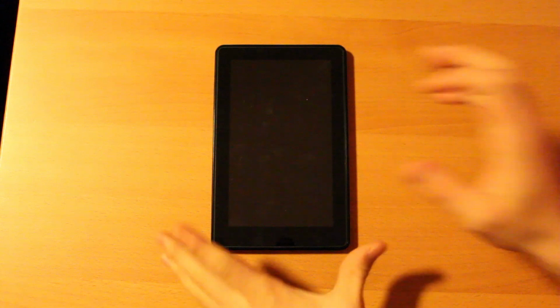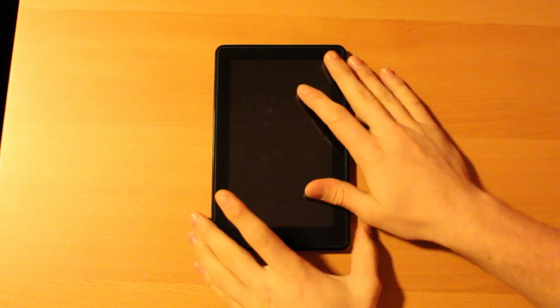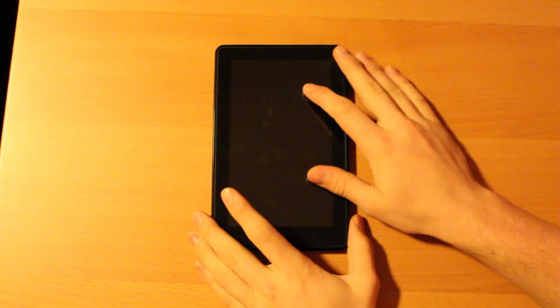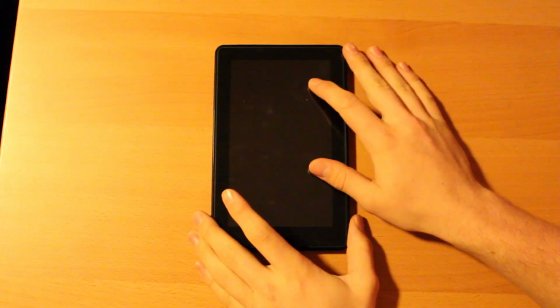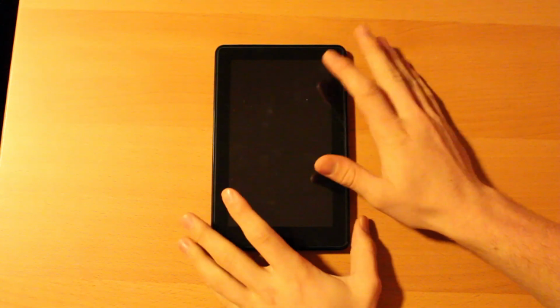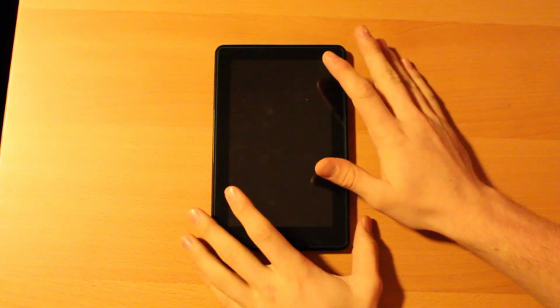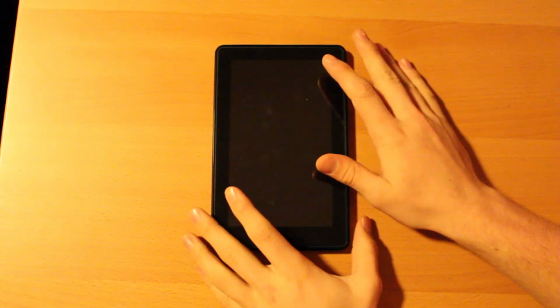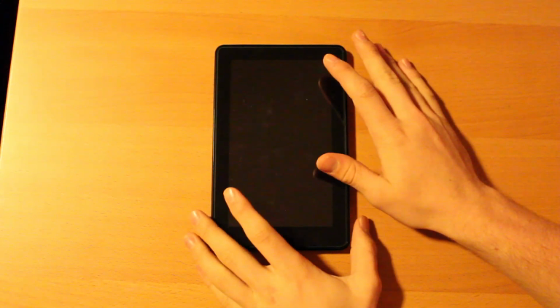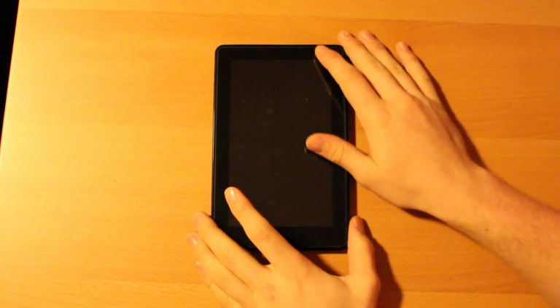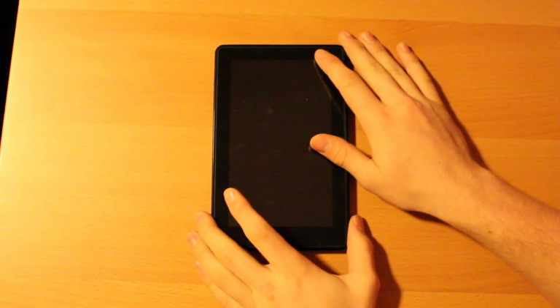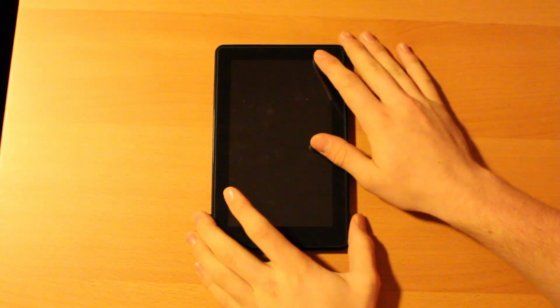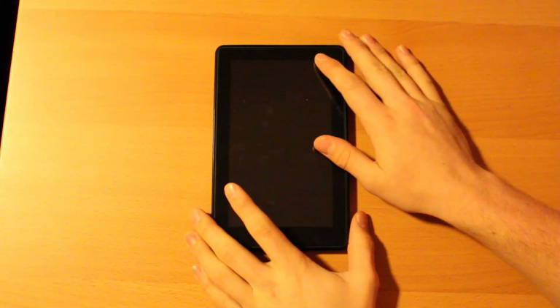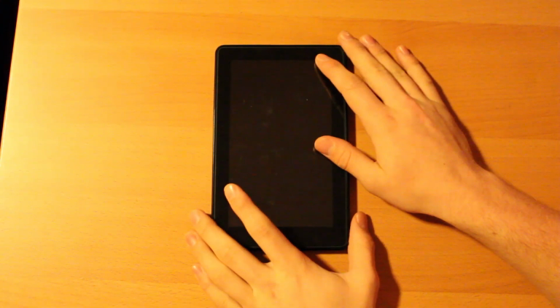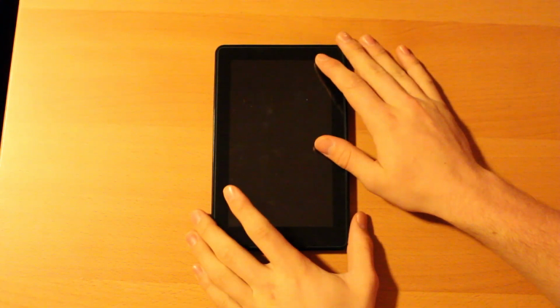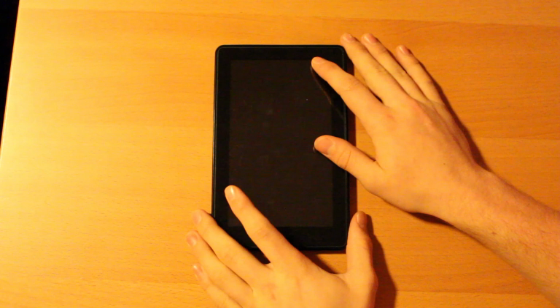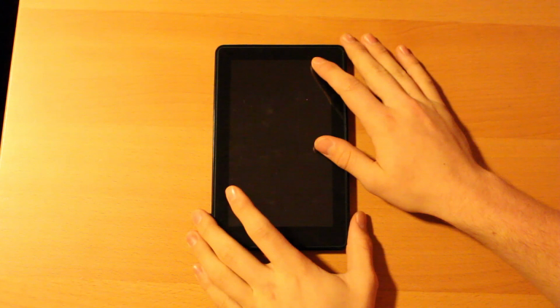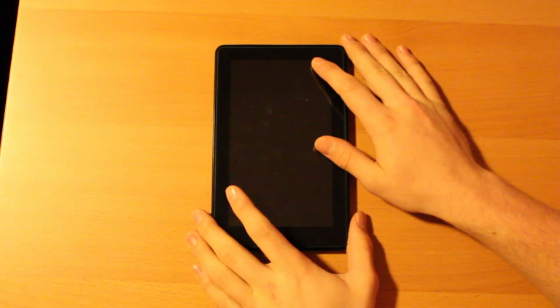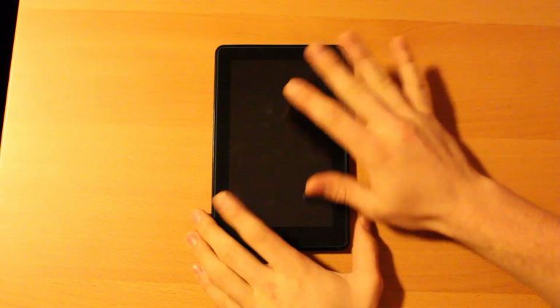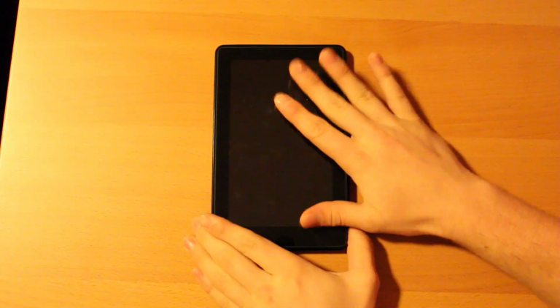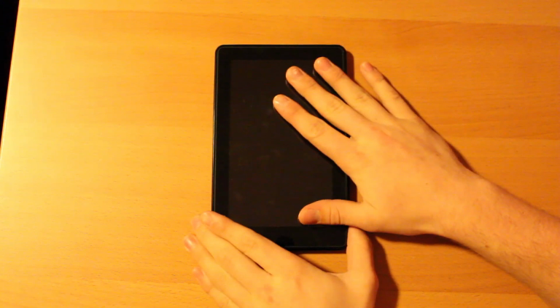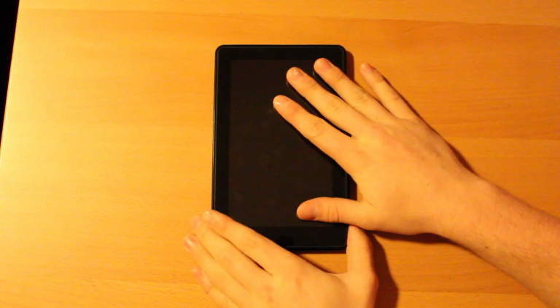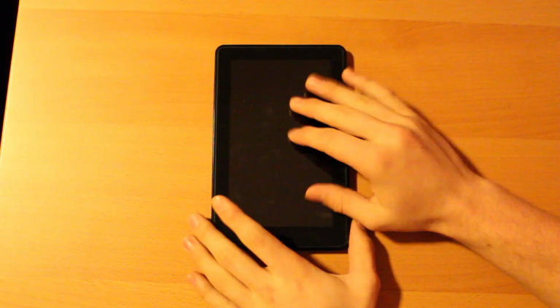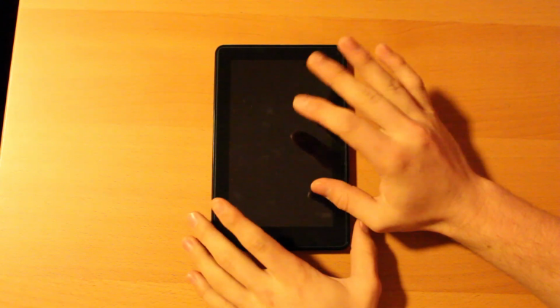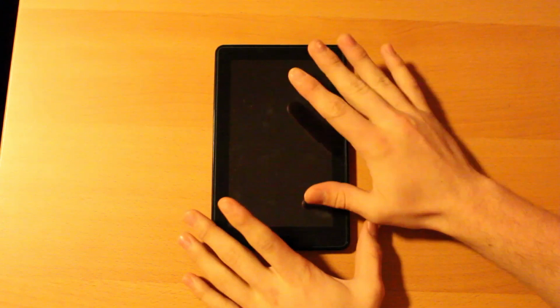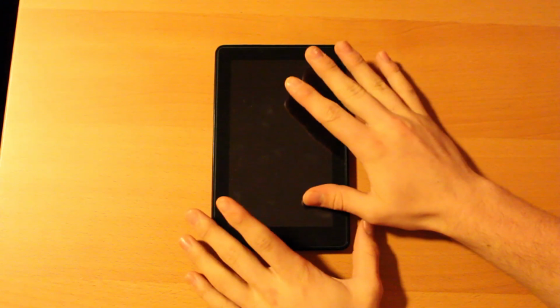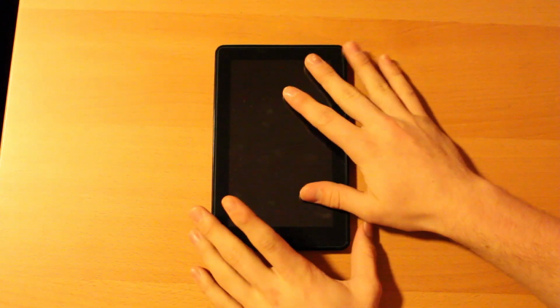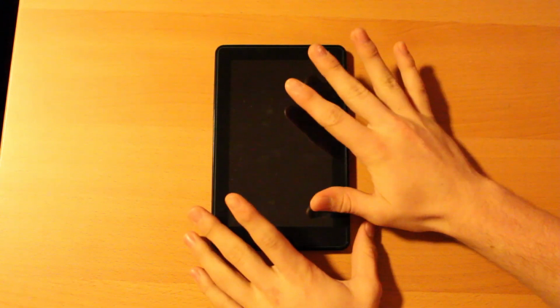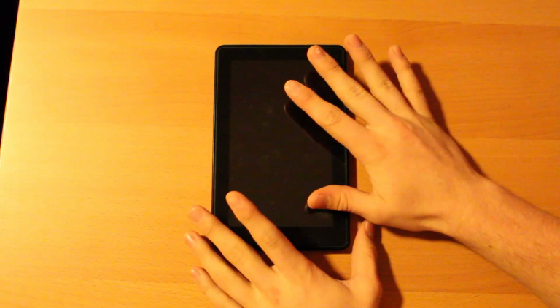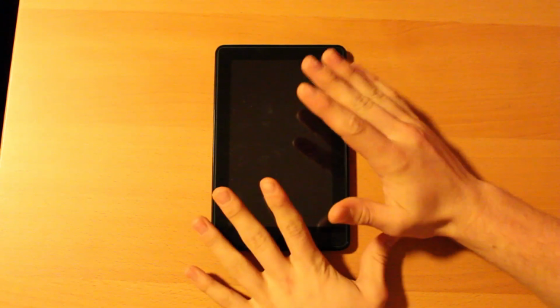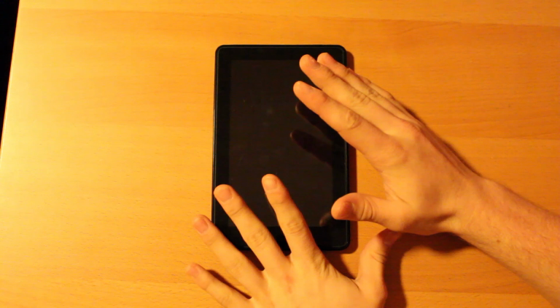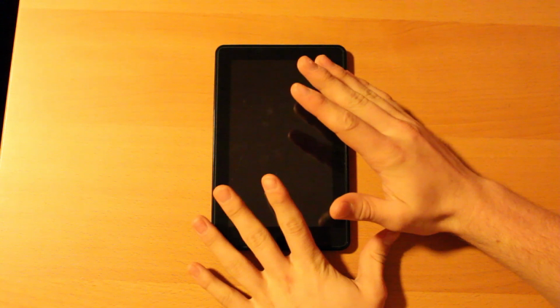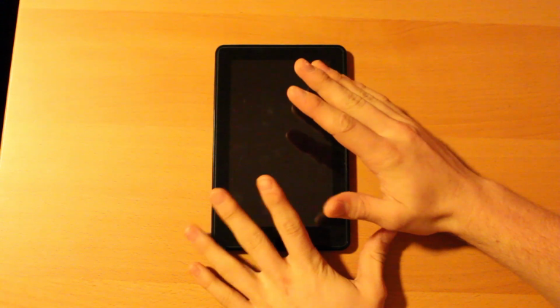Hey, what's up everyone? Today I've got my Kindle Fire review. The first thing I want to talk about is the fact that it's very cheap — it's only $200, which for a tablet is a good price.